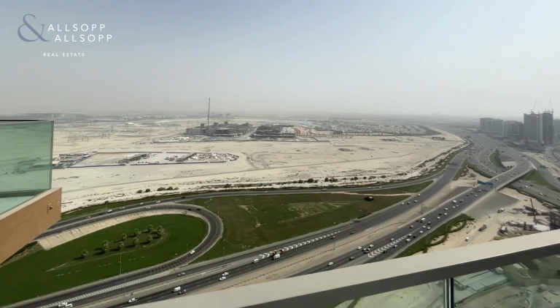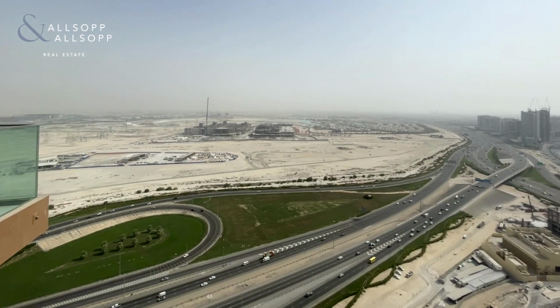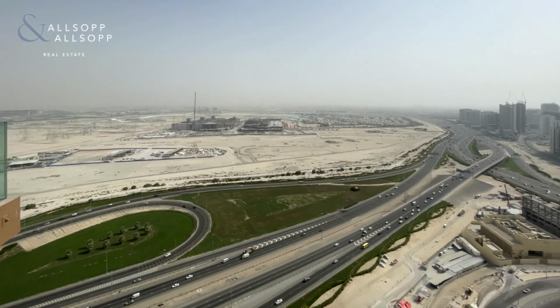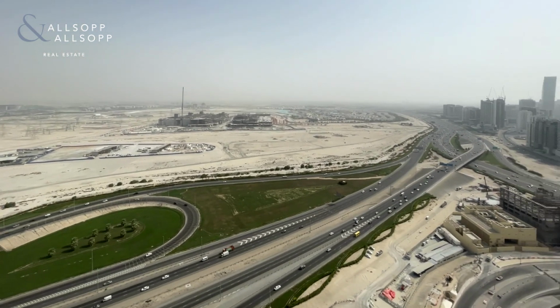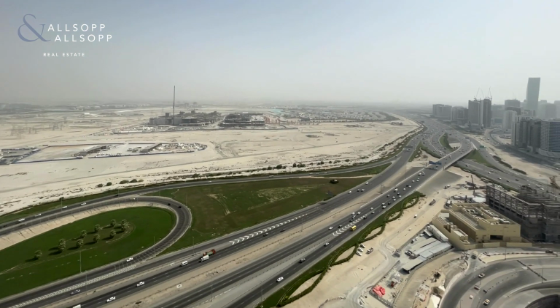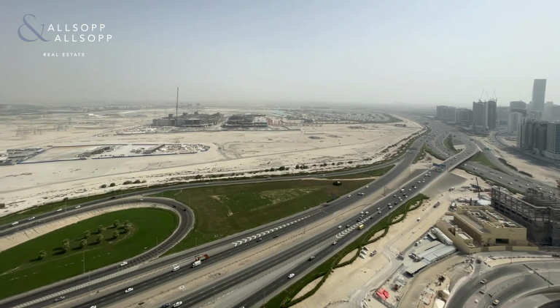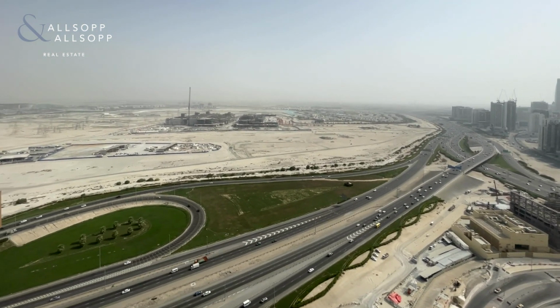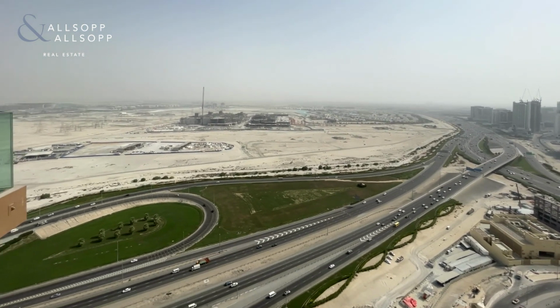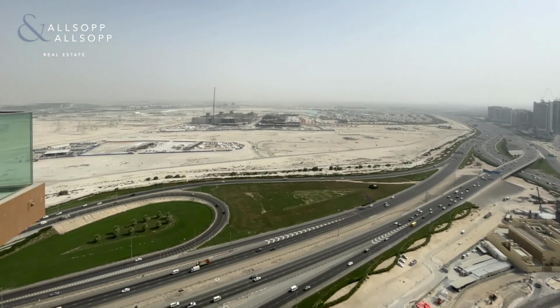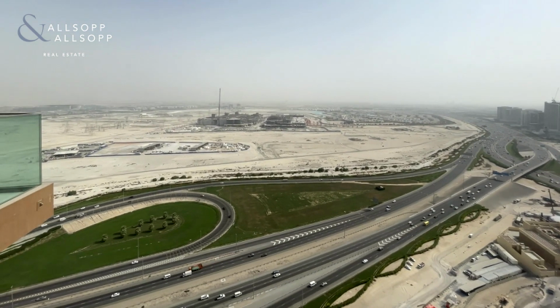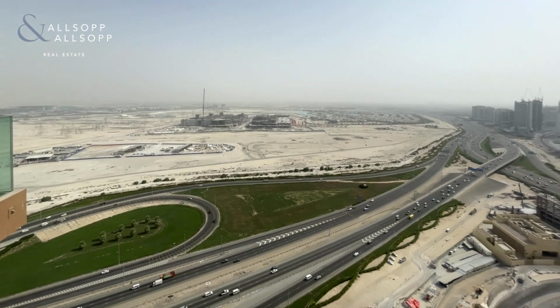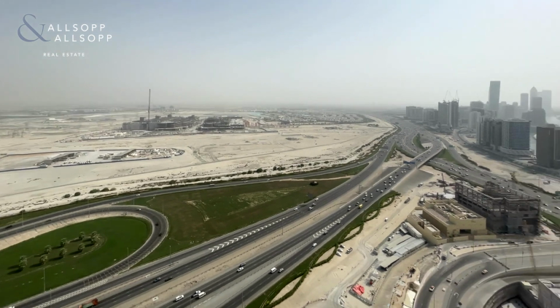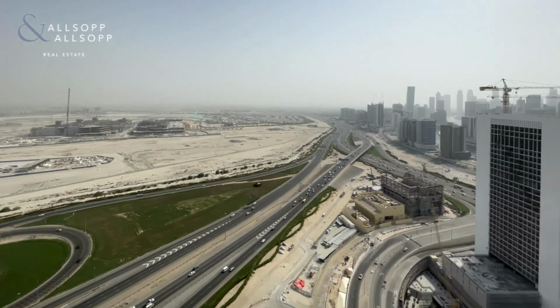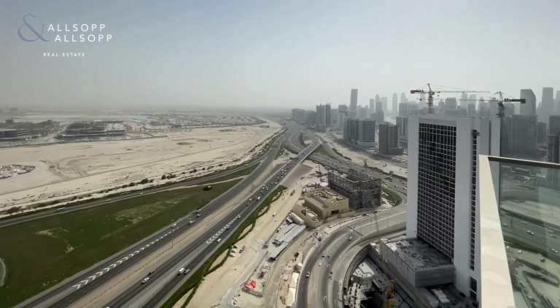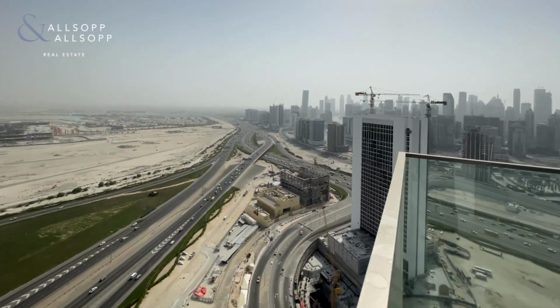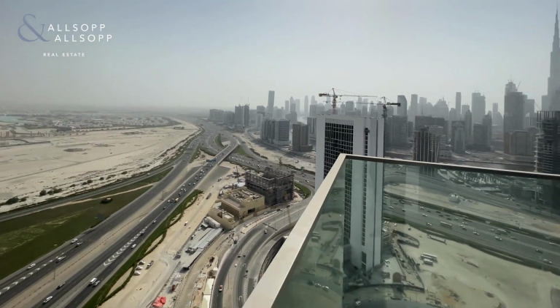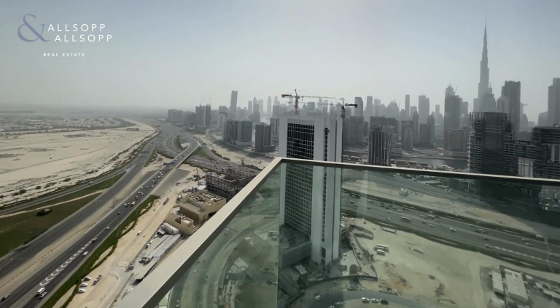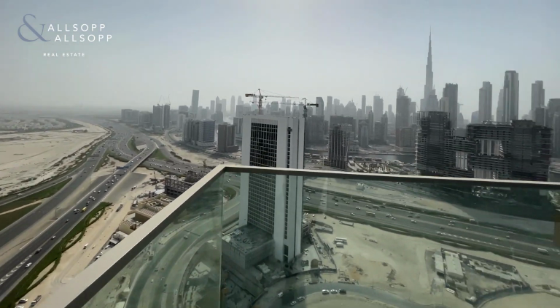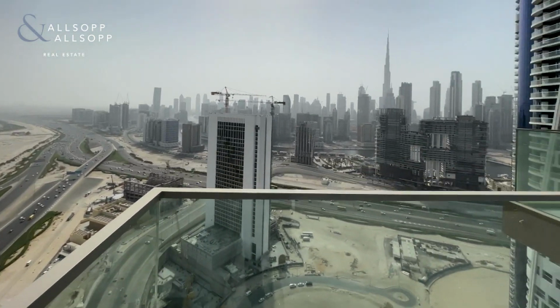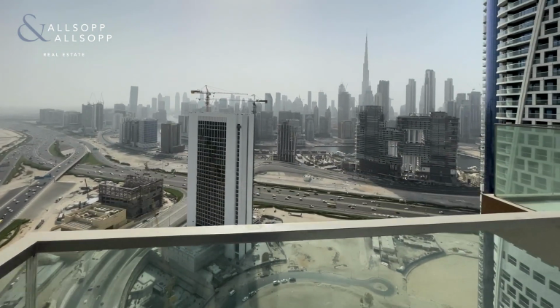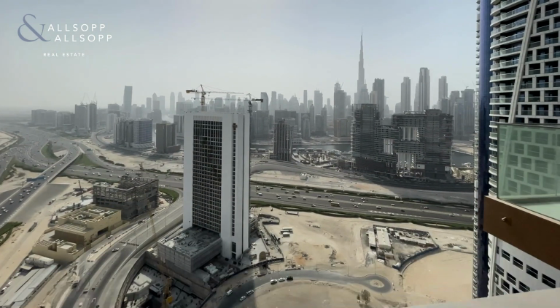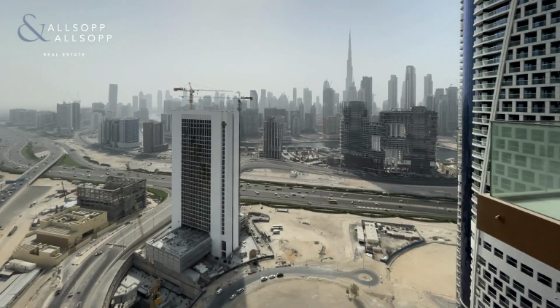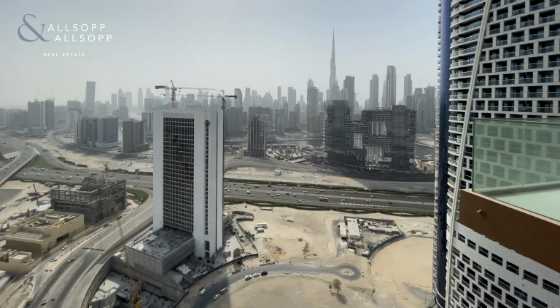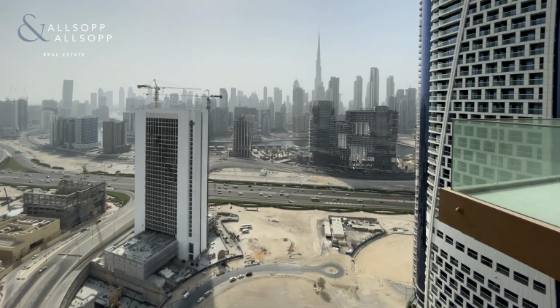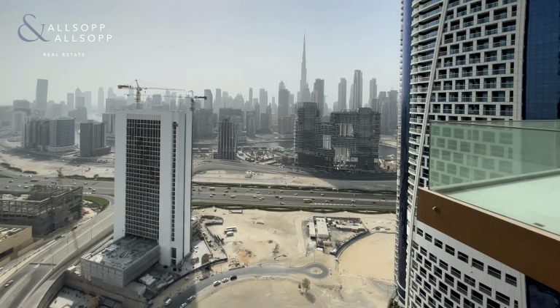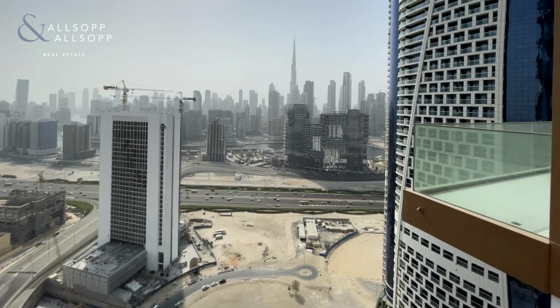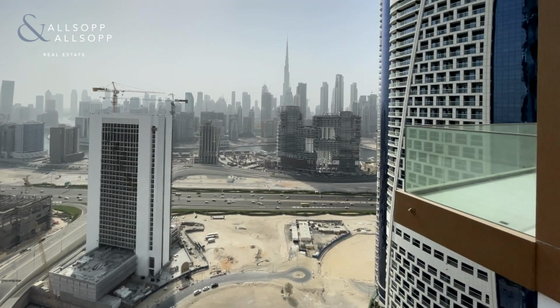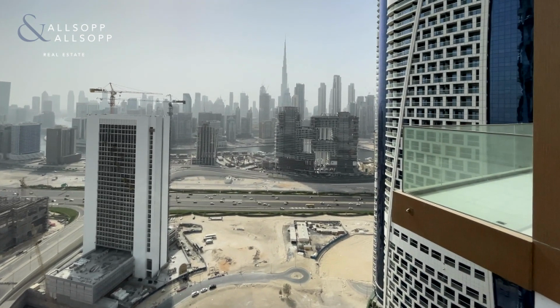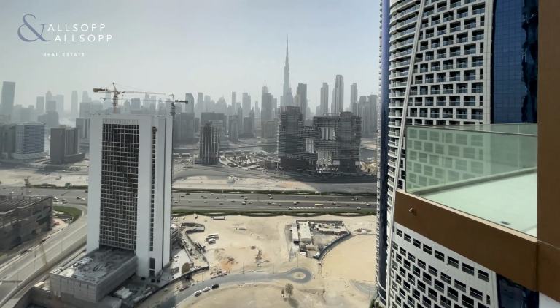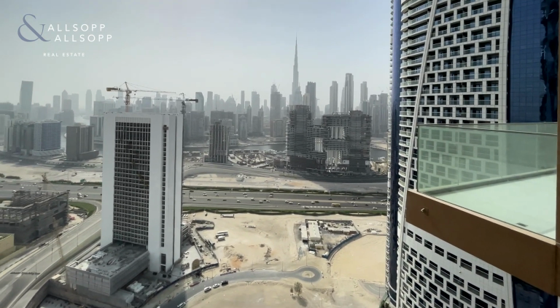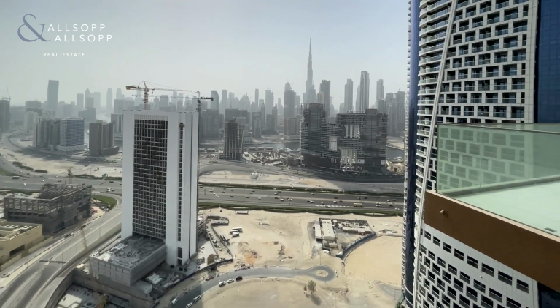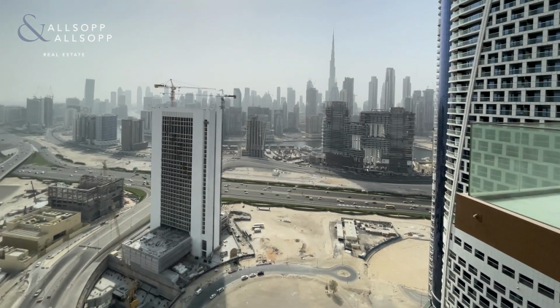As you can see just here, we have views of District 1 and the Maidan area. As we pan over, we come to the Business Bay Canal, the Business Bay Skyline, and the Downtown Skyline with the Burj Khalifa view.